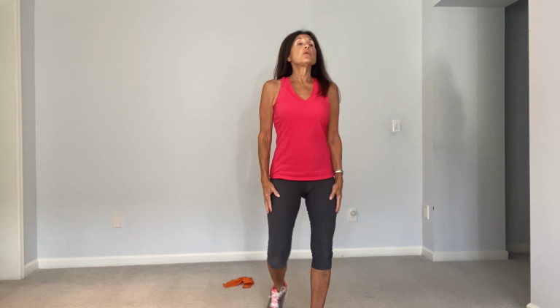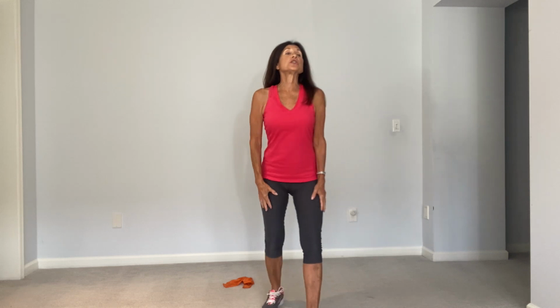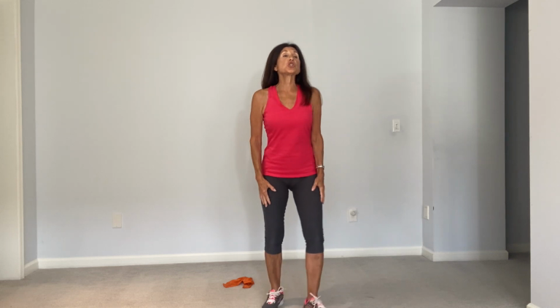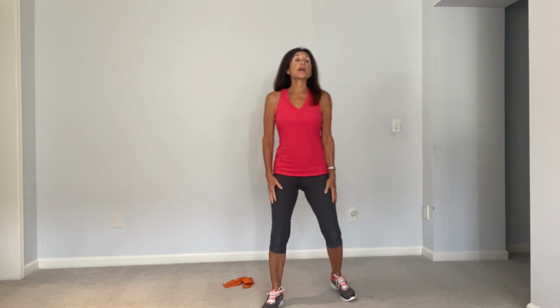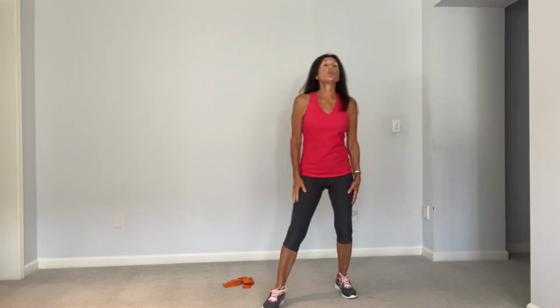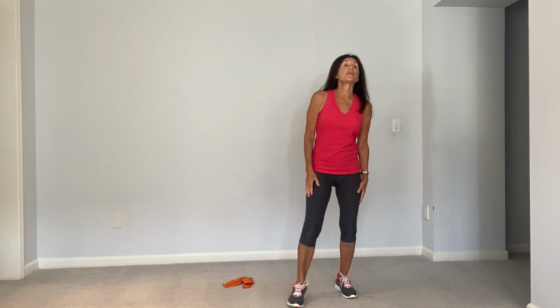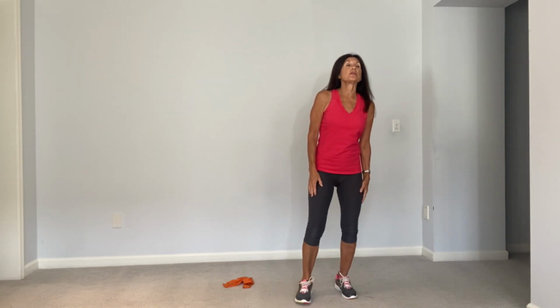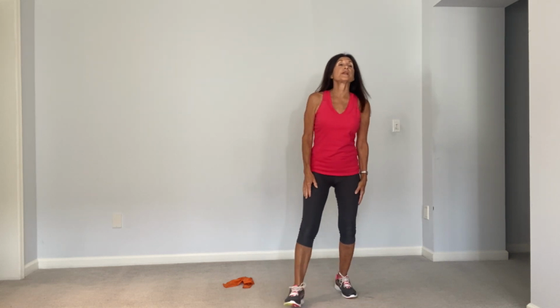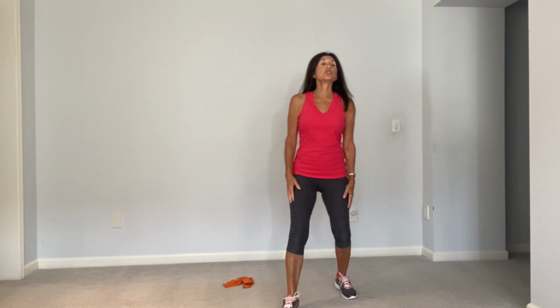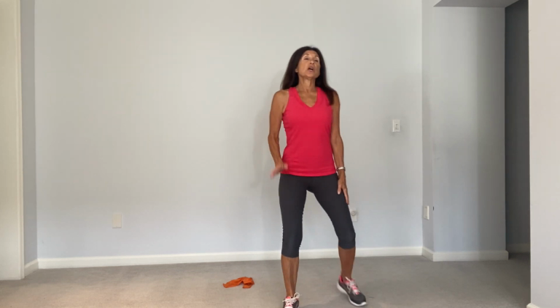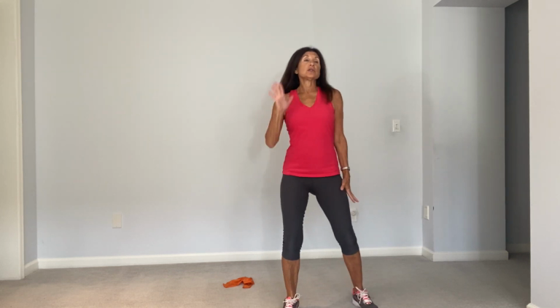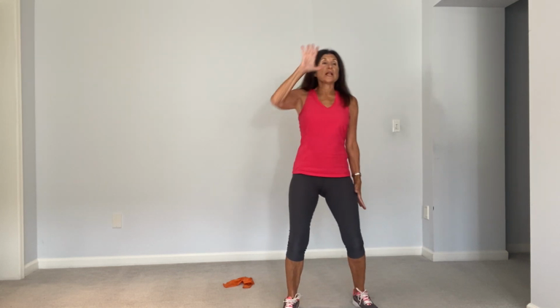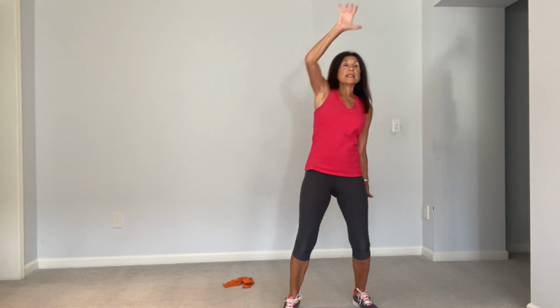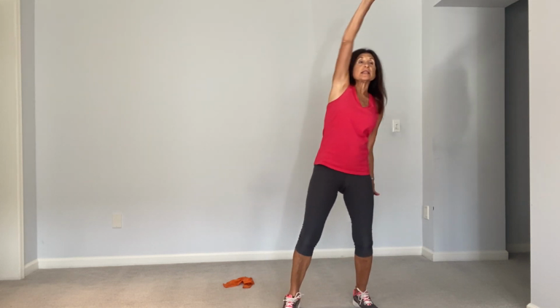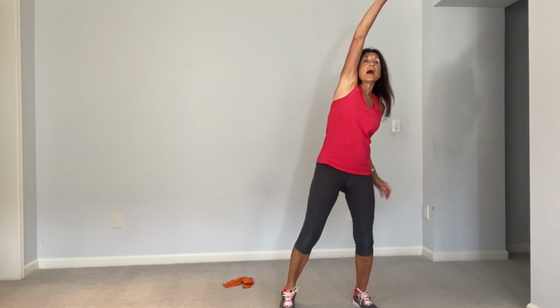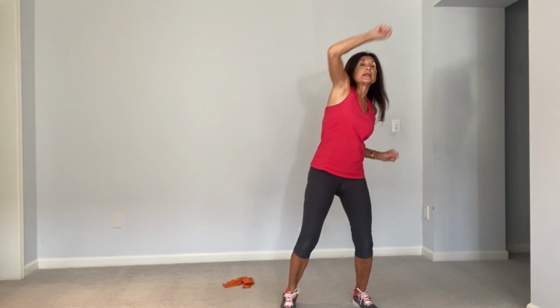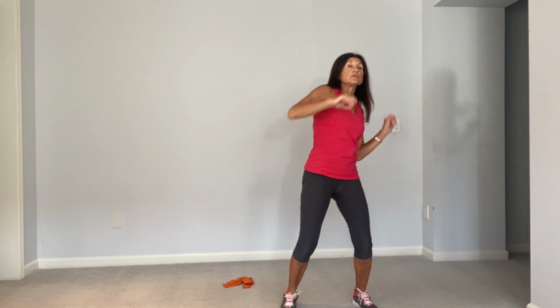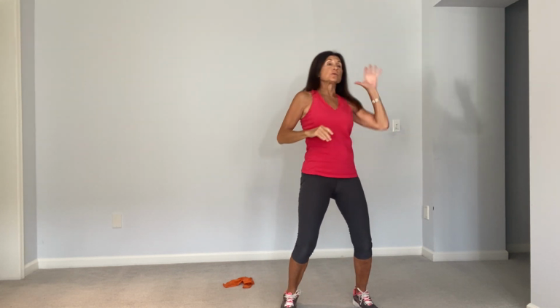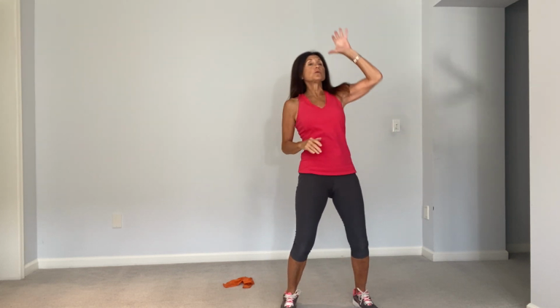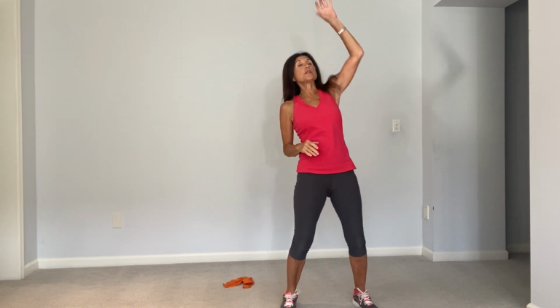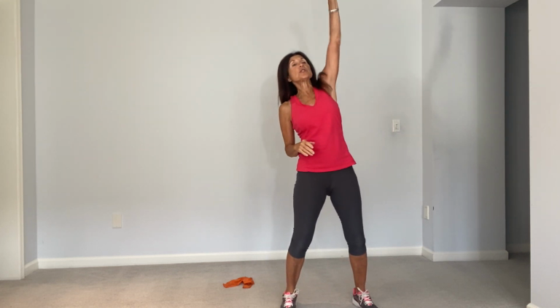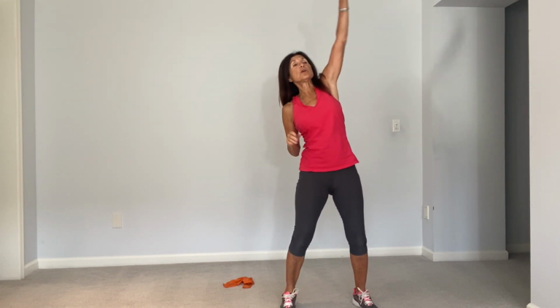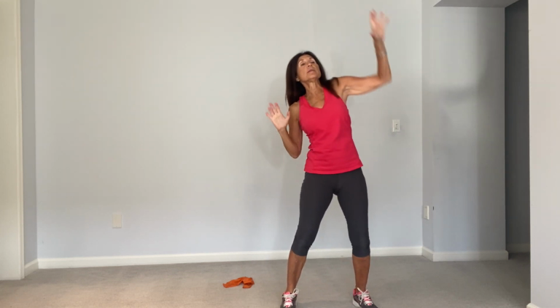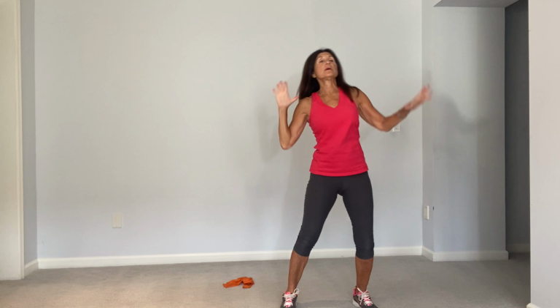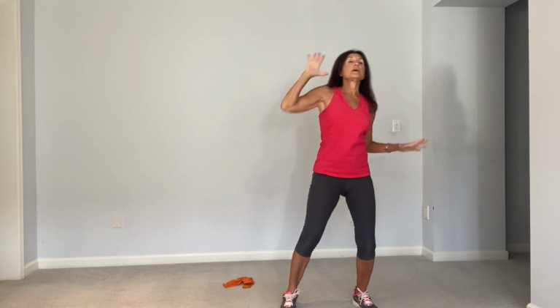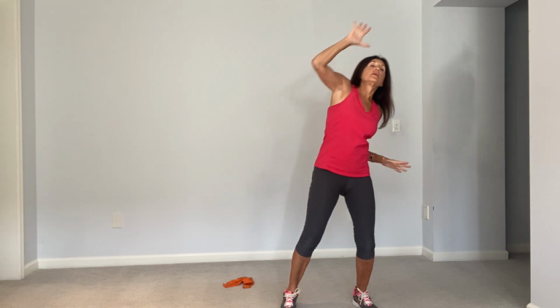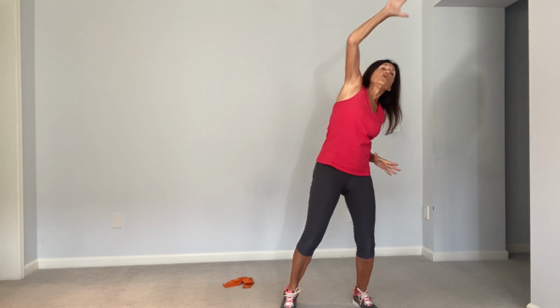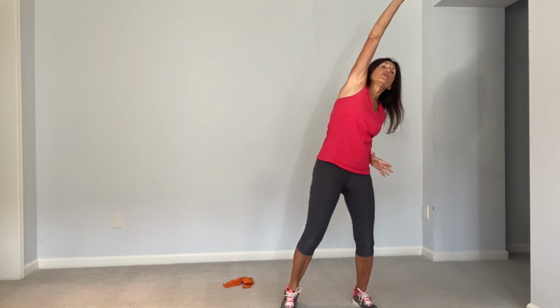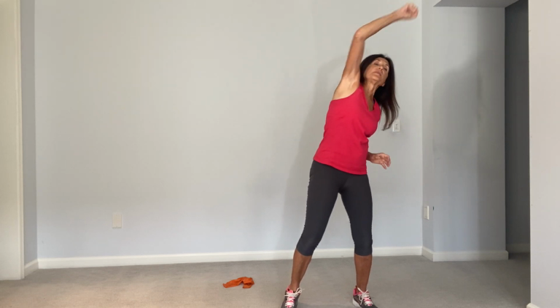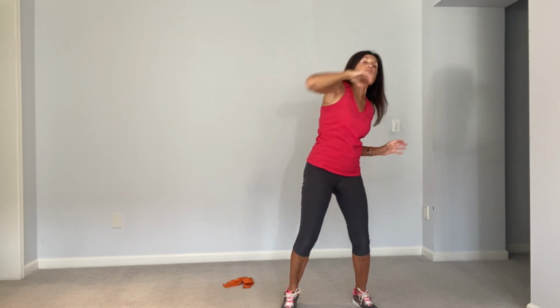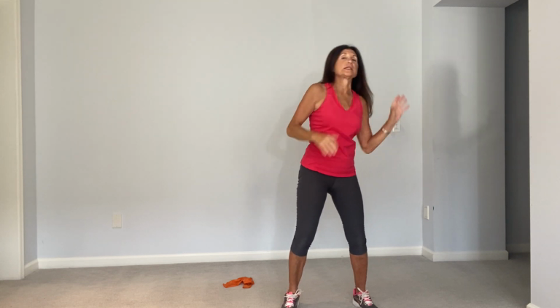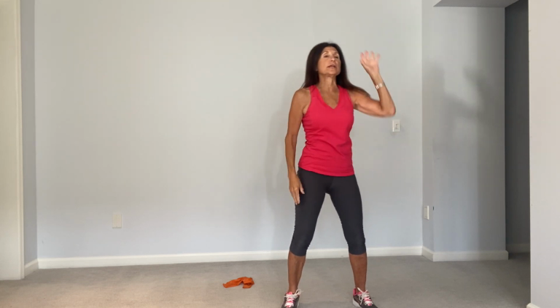Okay, we're going to start with the reach, lengthening the body, reaching the arm all the way up to the ceiling.